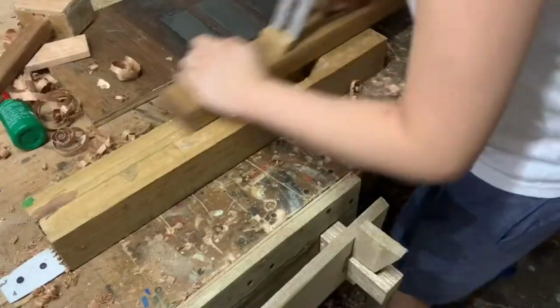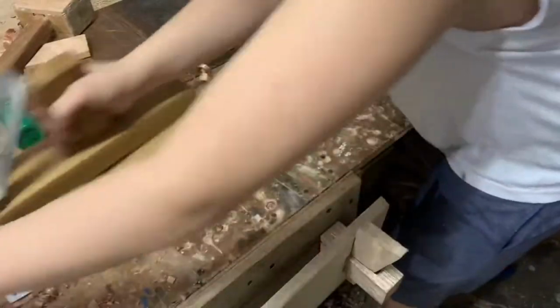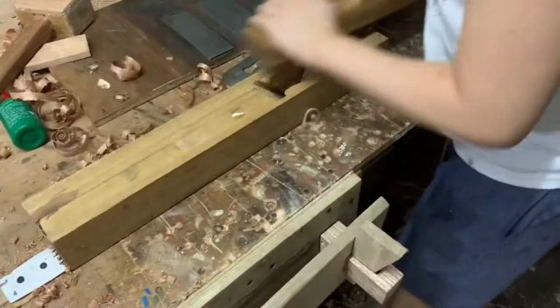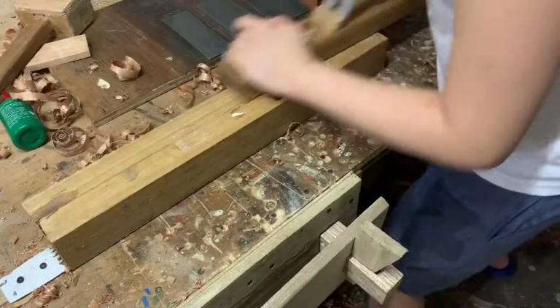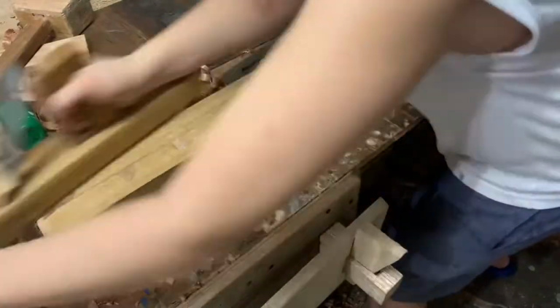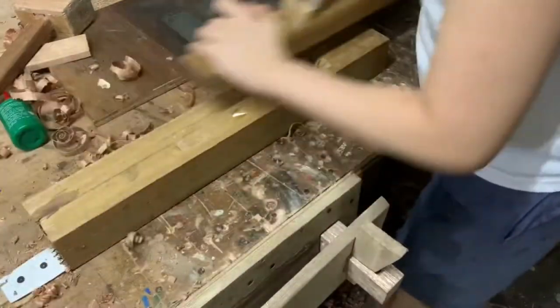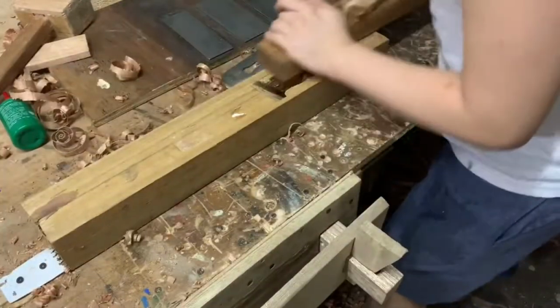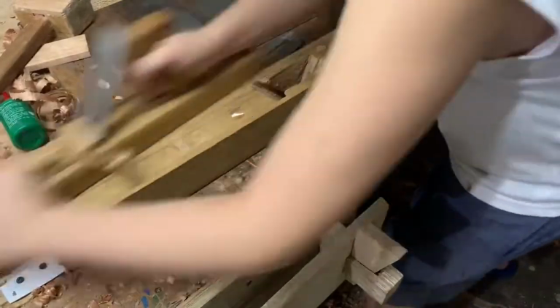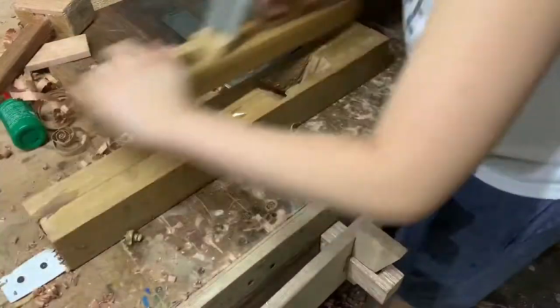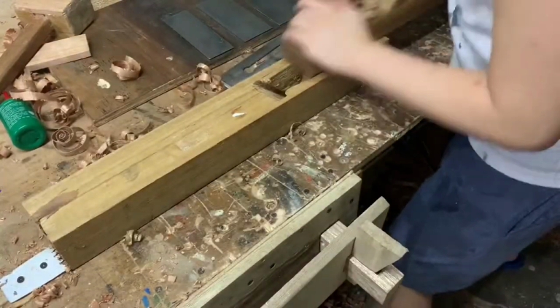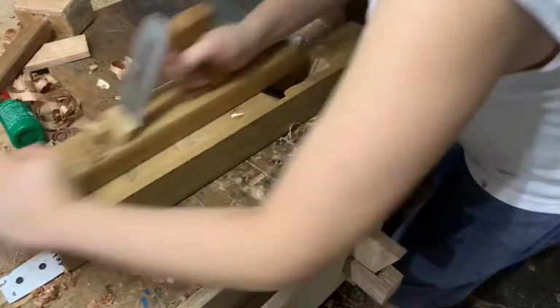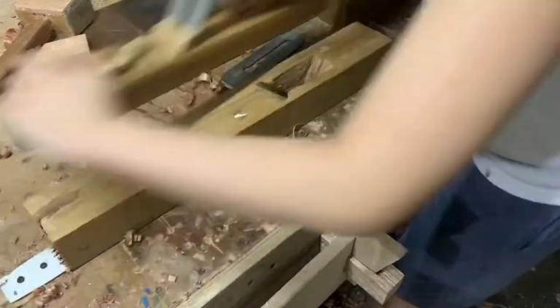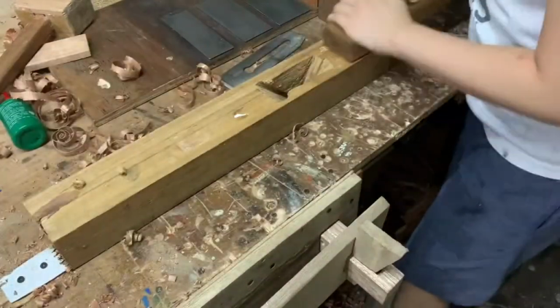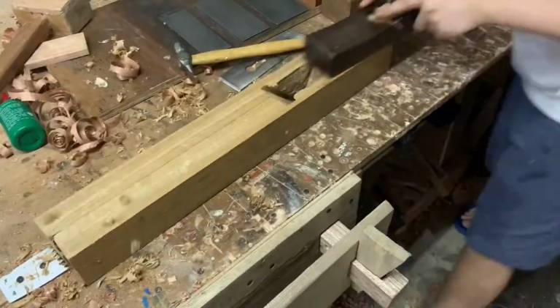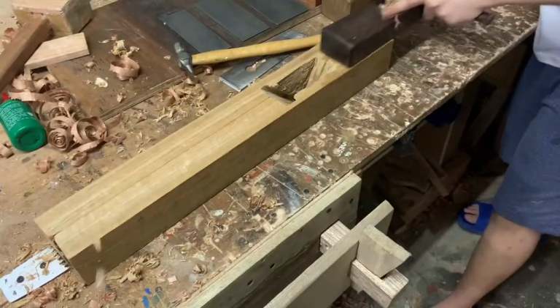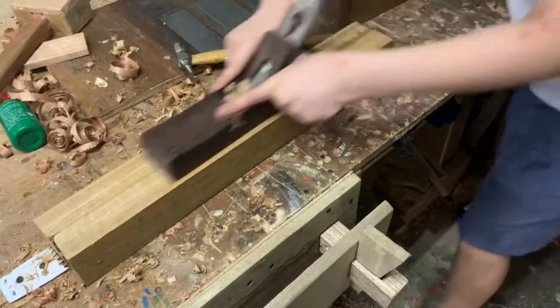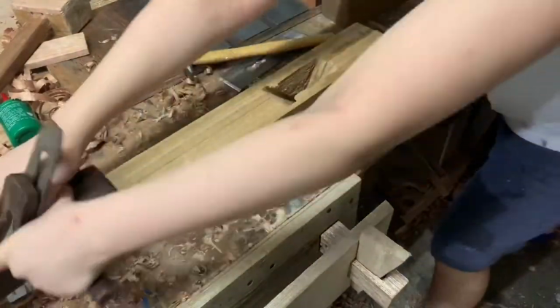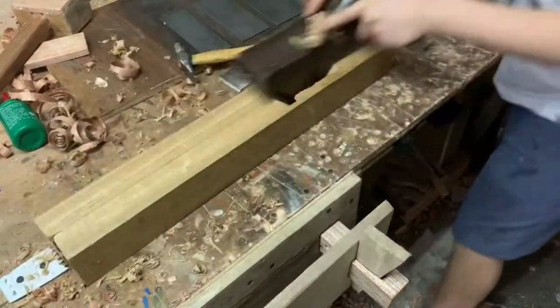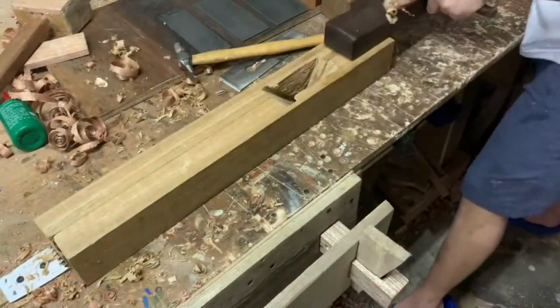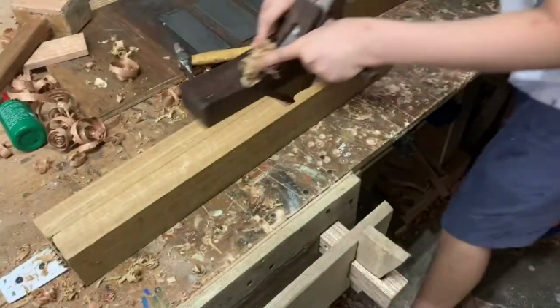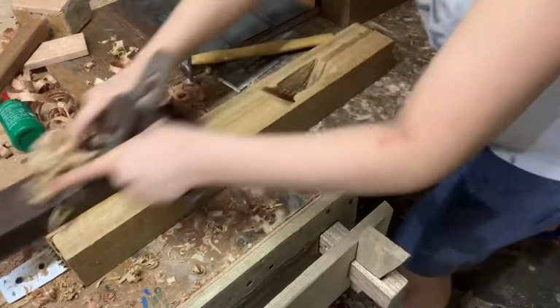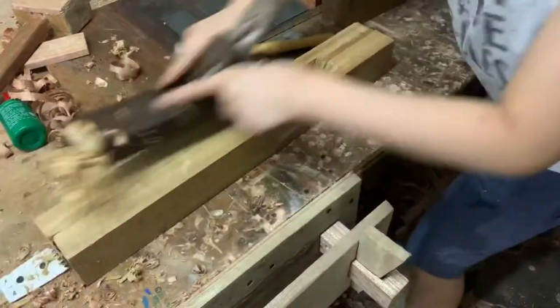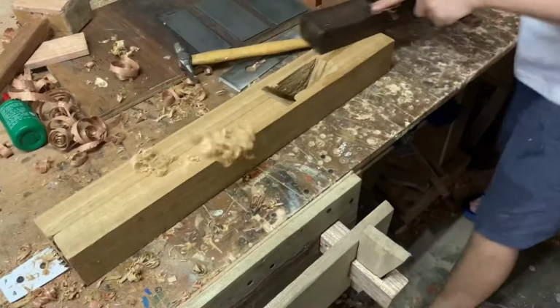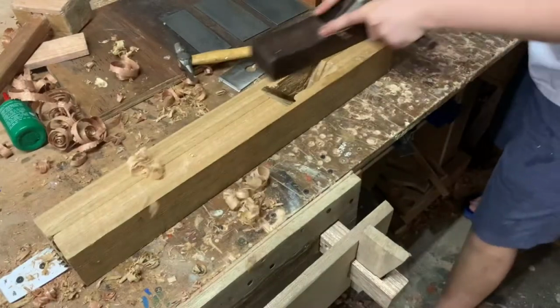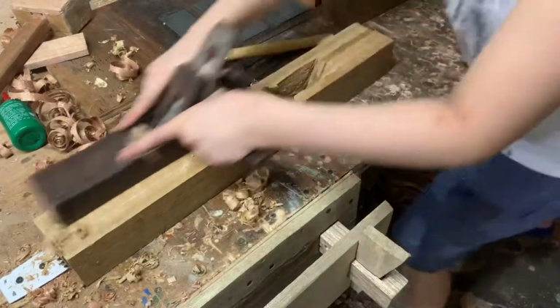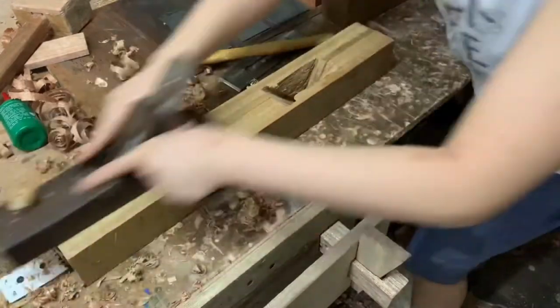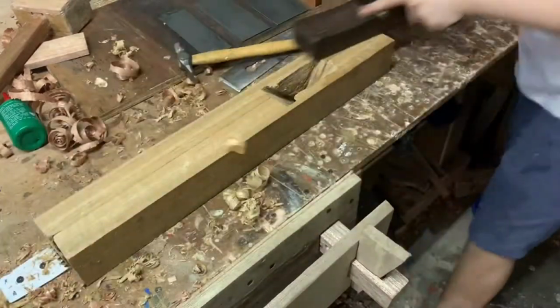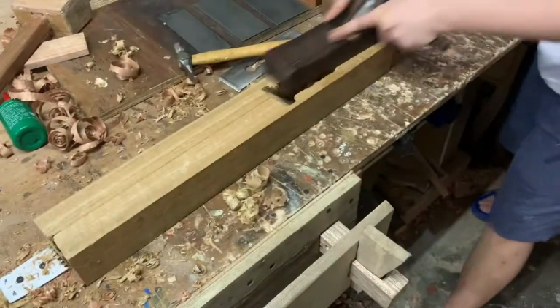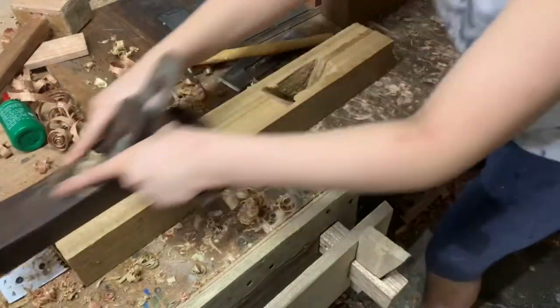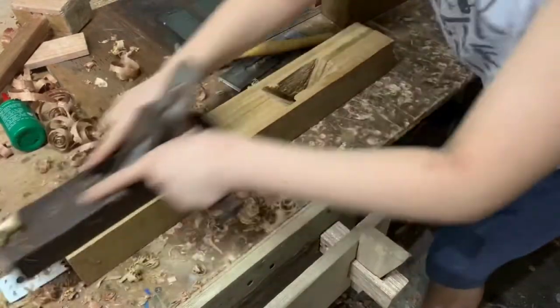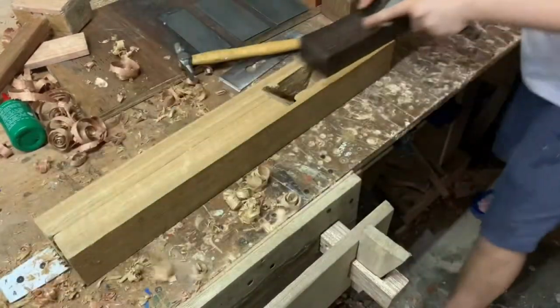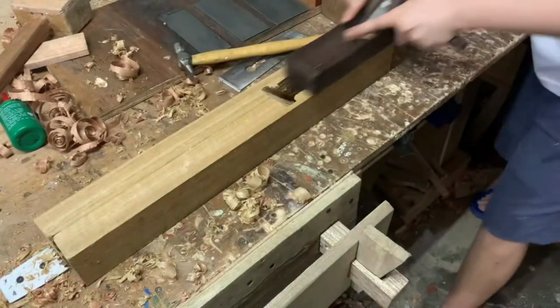Next, with my foreplane, I rough out the plane again. Then I smoothen it with a finer plane. I'm not just doing this to the top — I'm doing this to all sides of the plane.